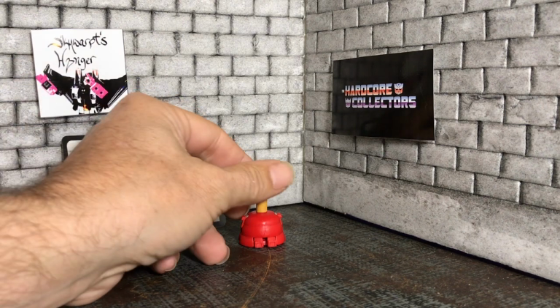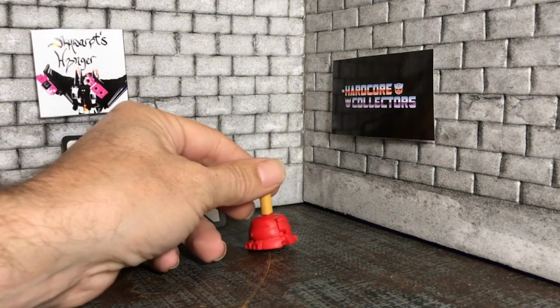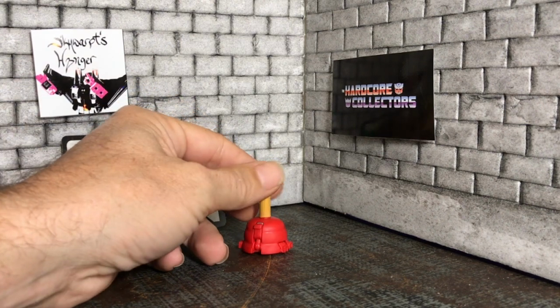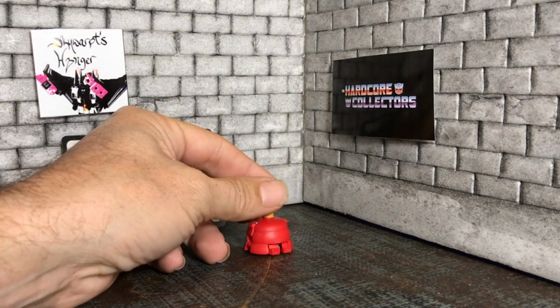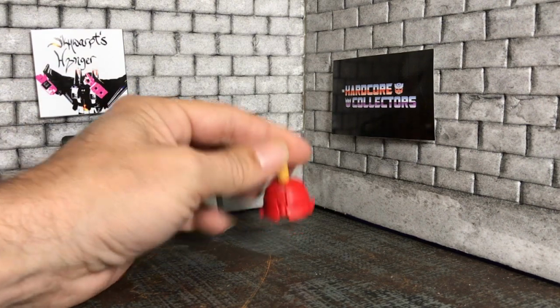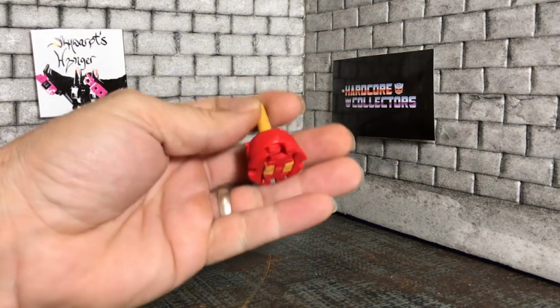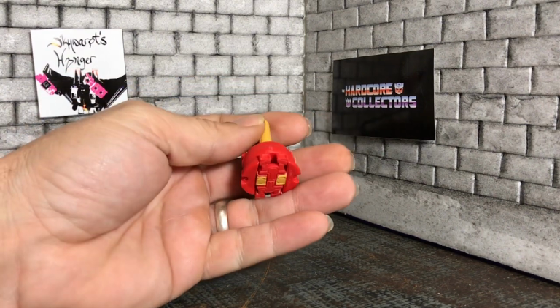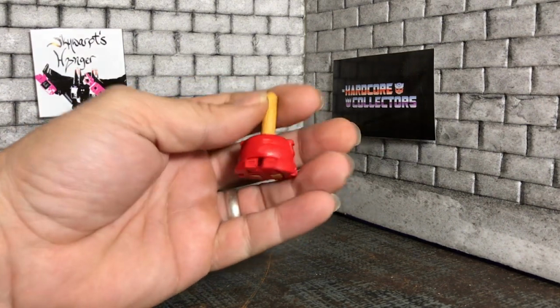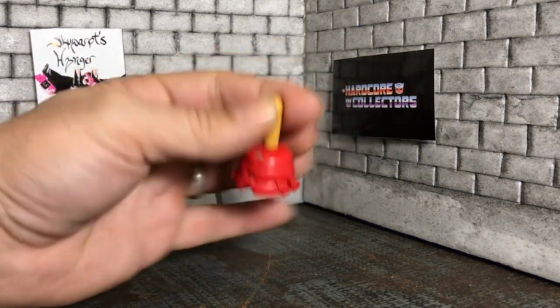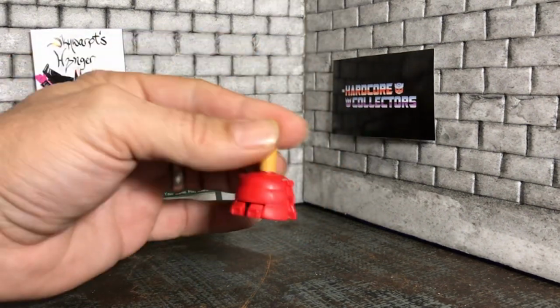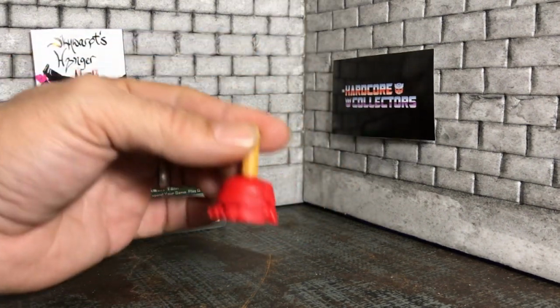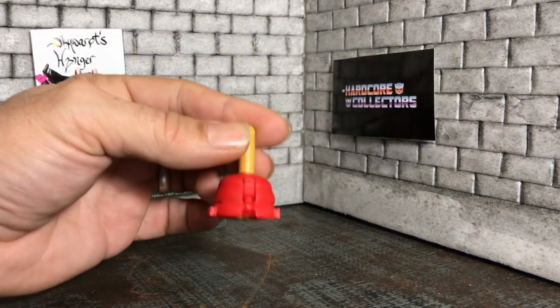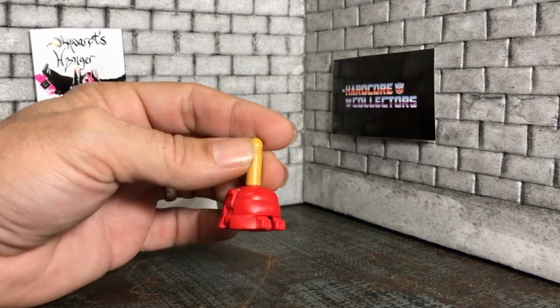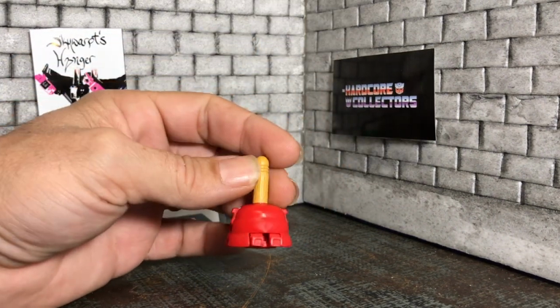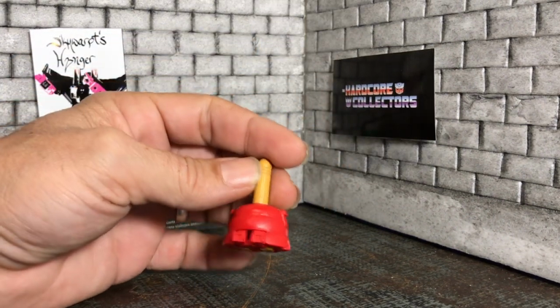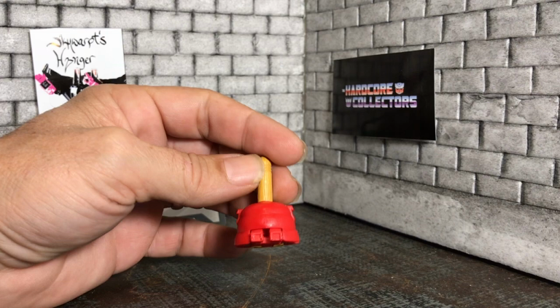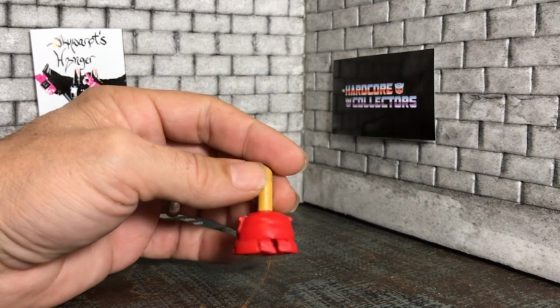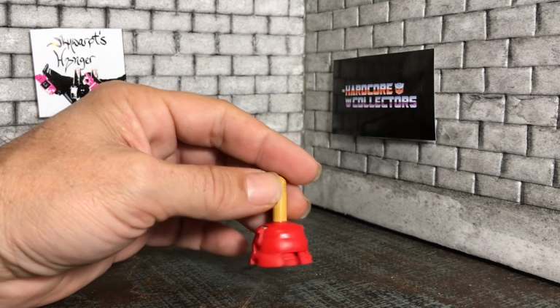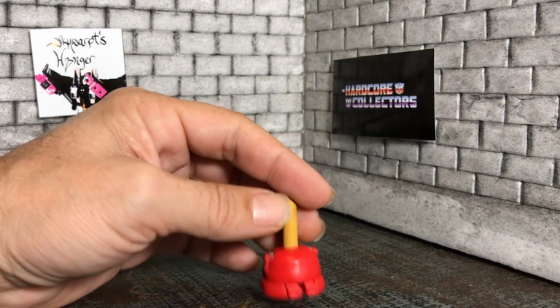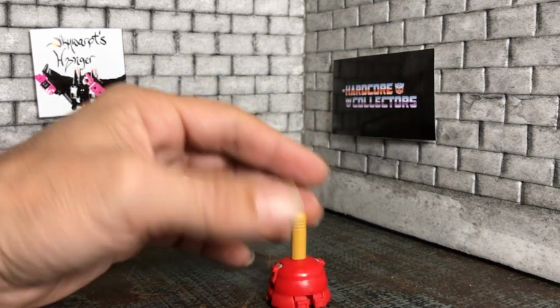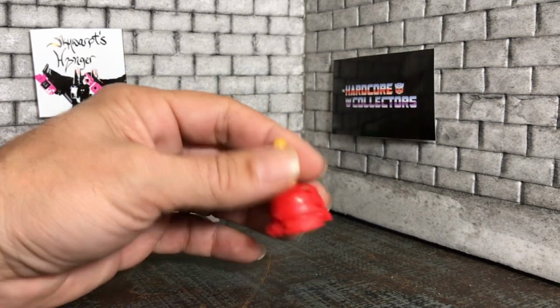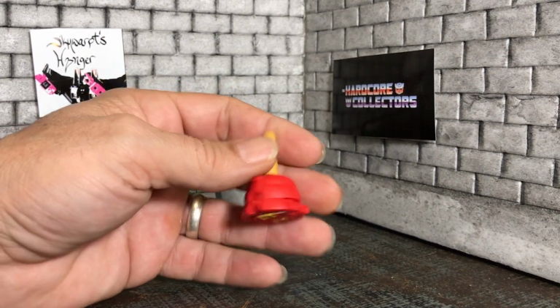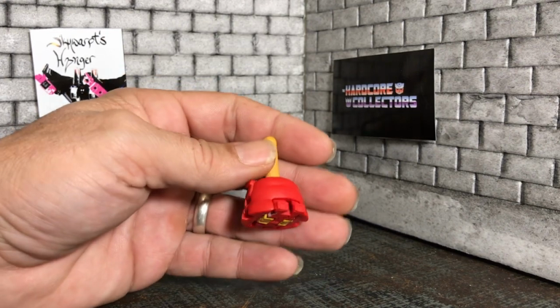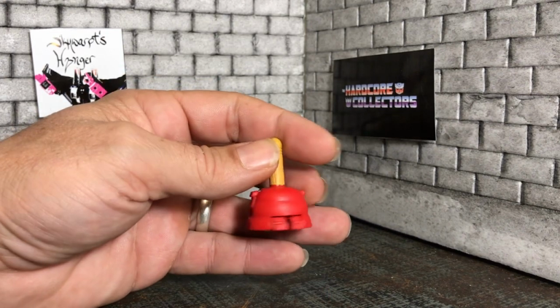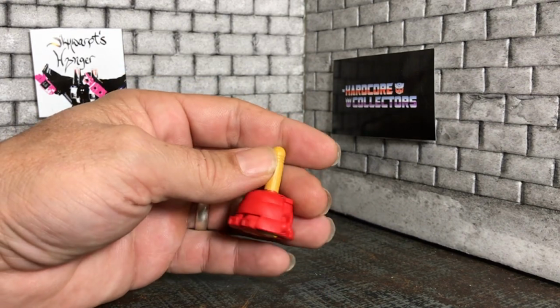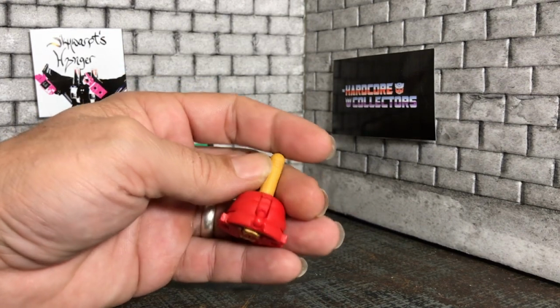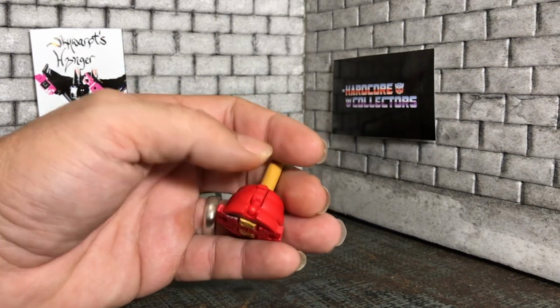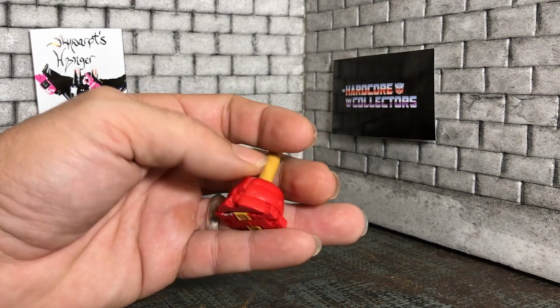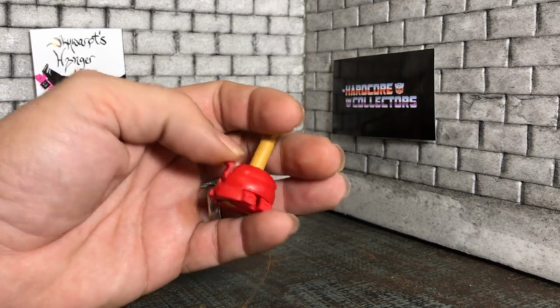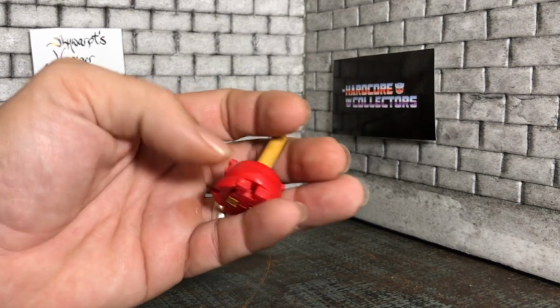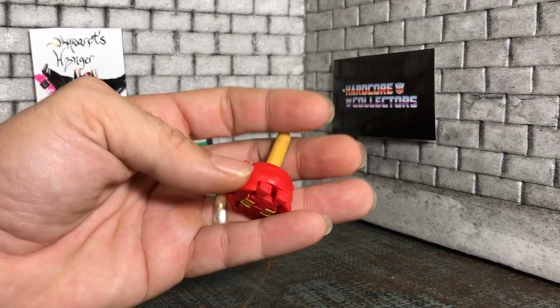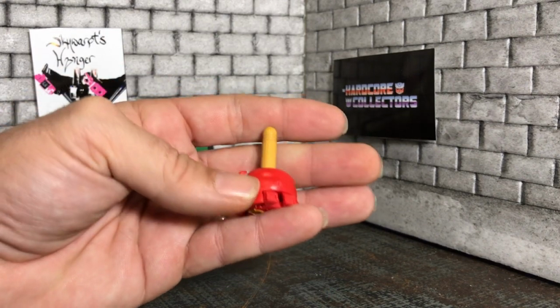But yes, this is a plunger. I've never had a transforming plunger before, so that's interesting.